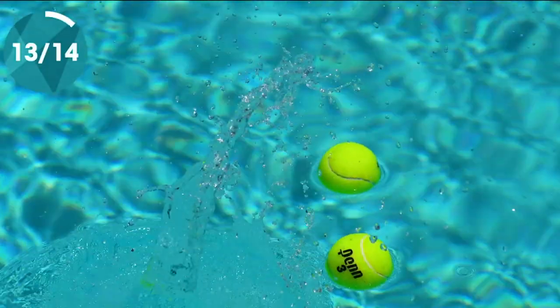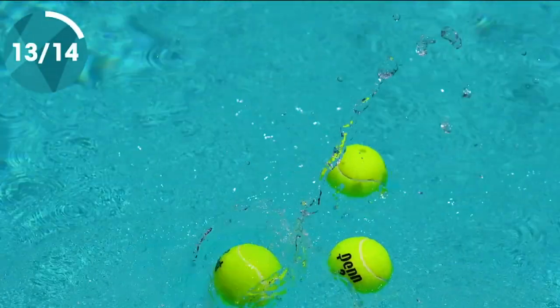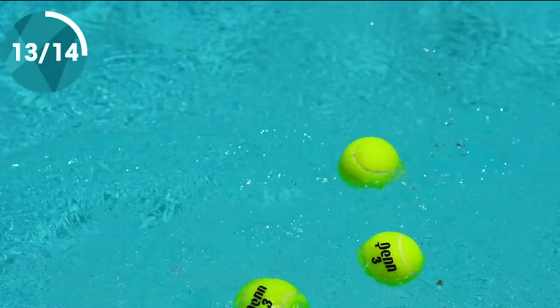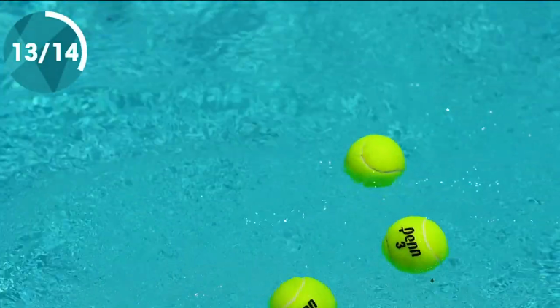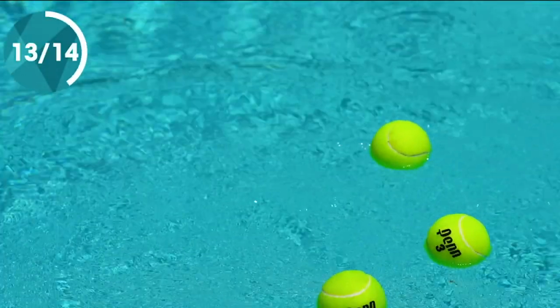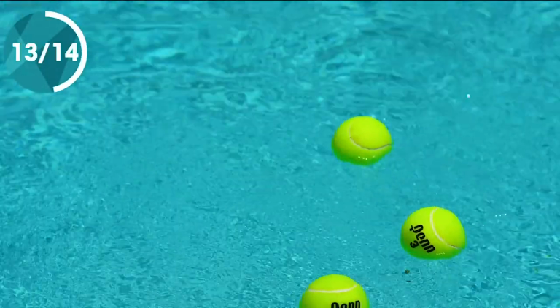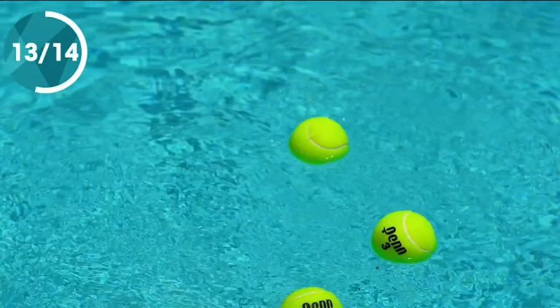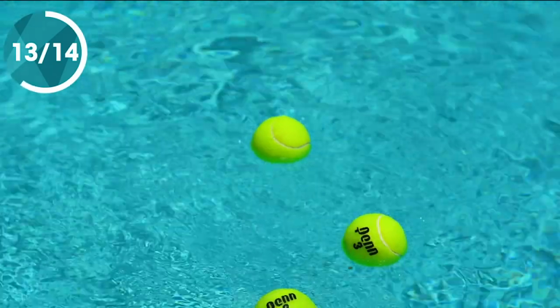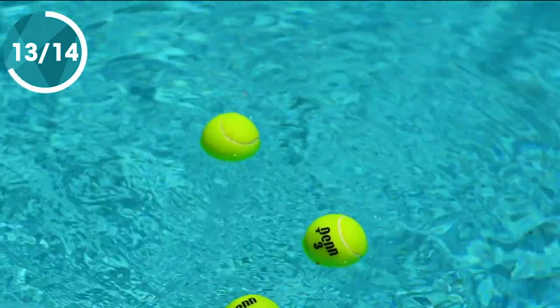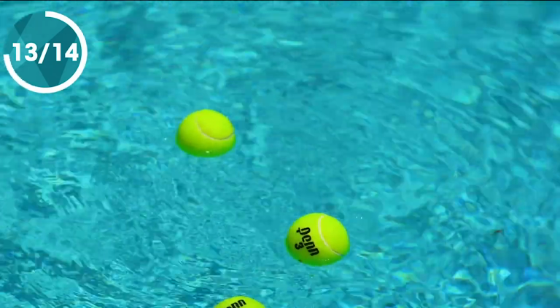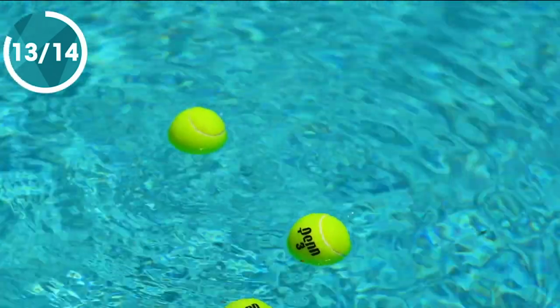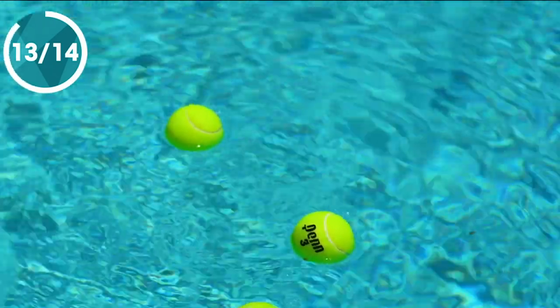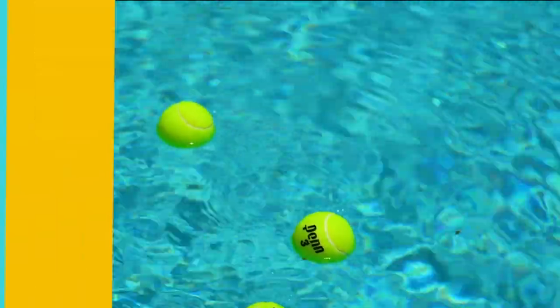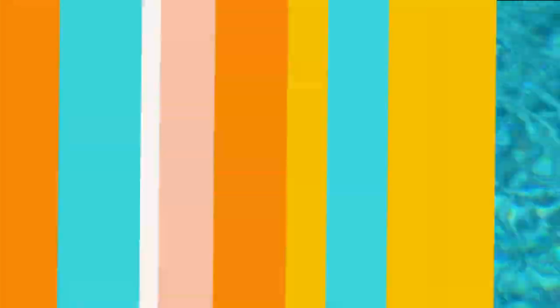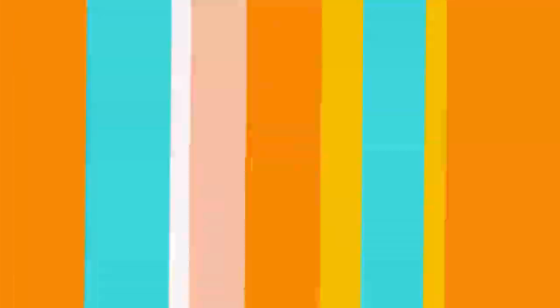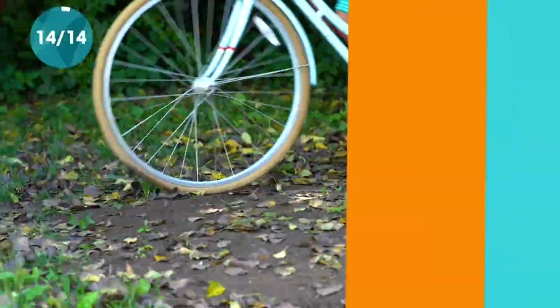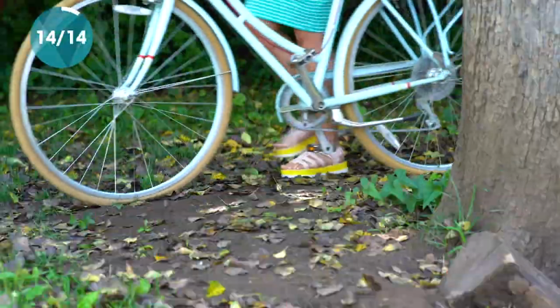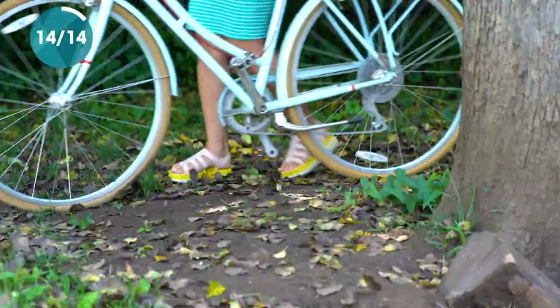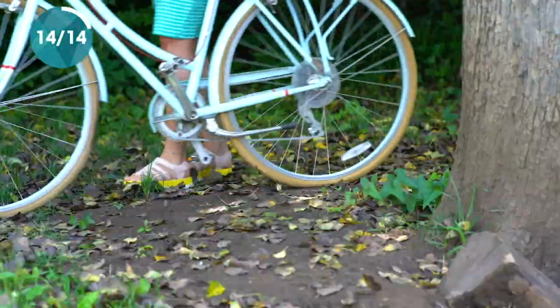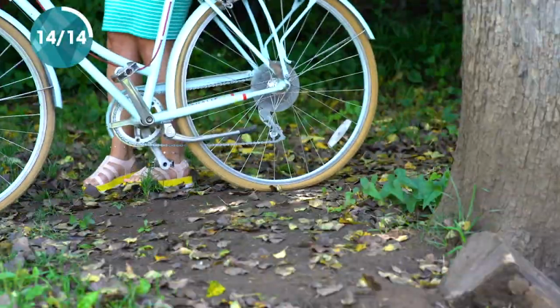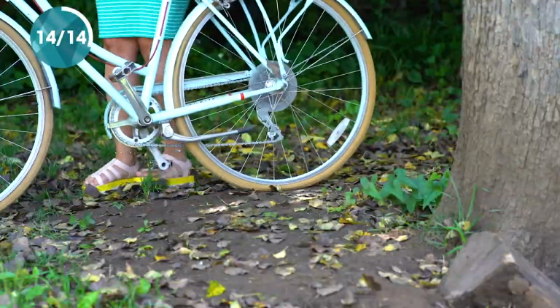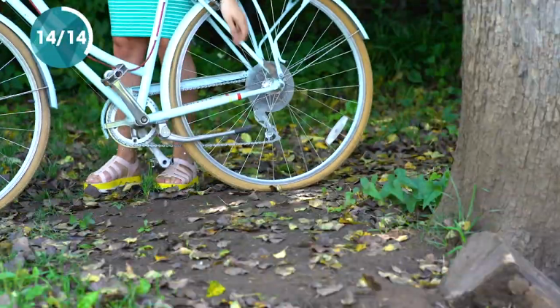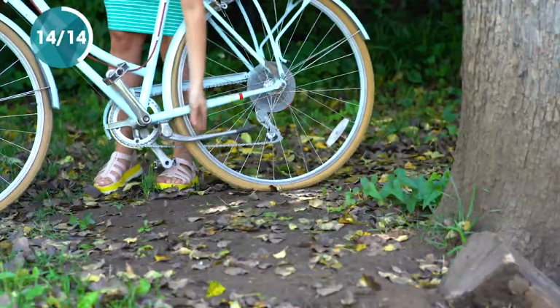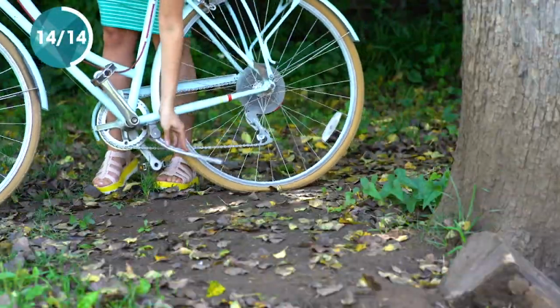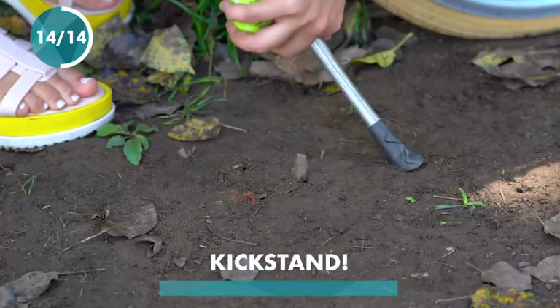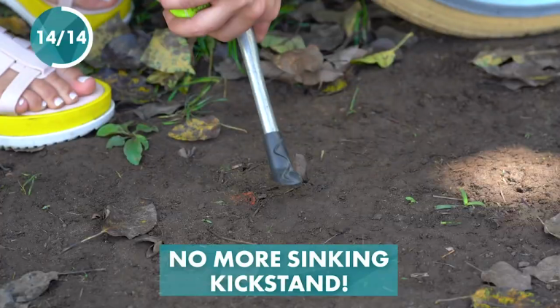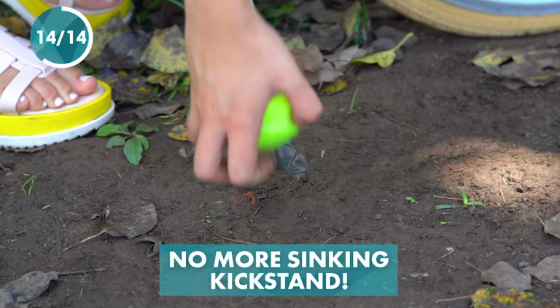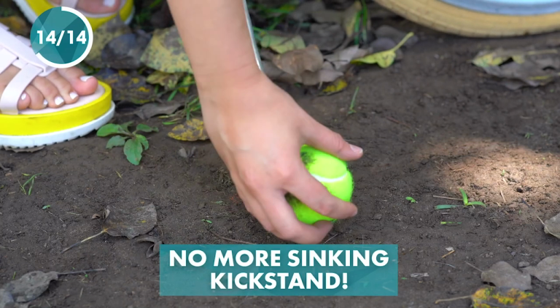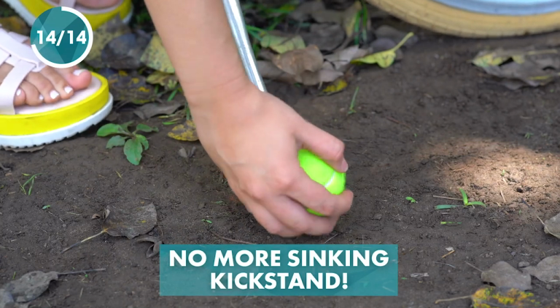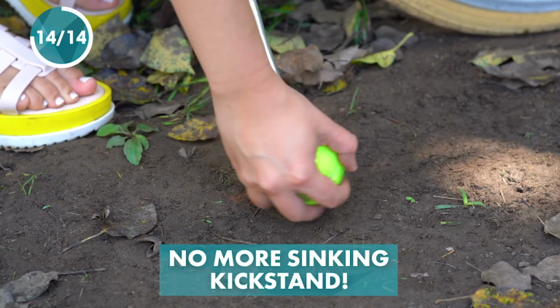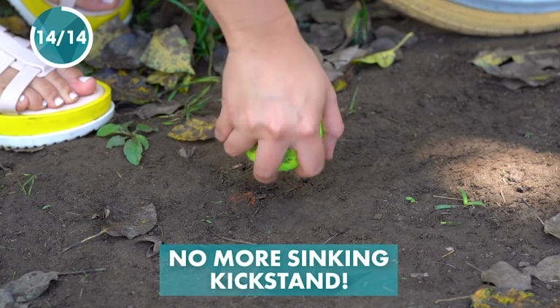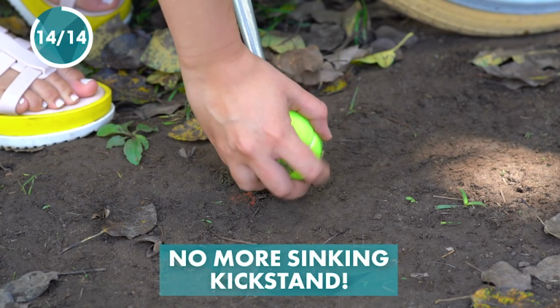Toss a few tennis balls in the pool to attract and absorb oils. Keep your kickstand from sinking into muddy ground by adding a tennis ball.